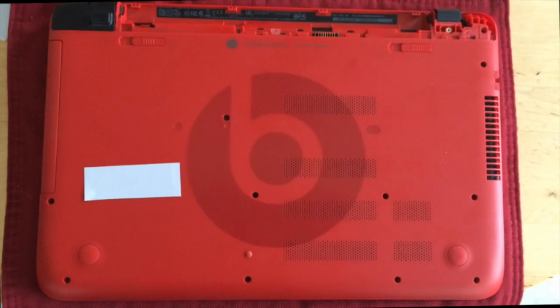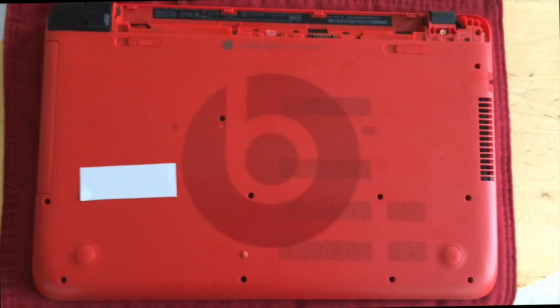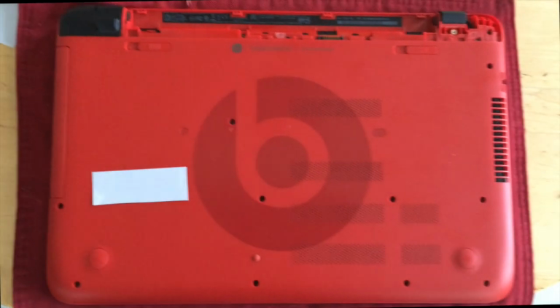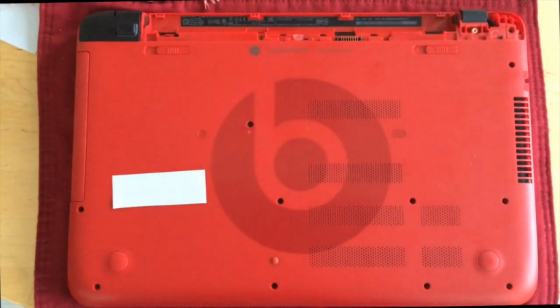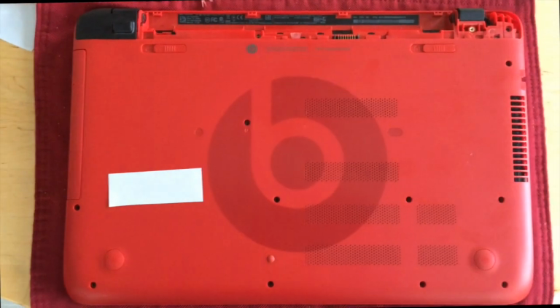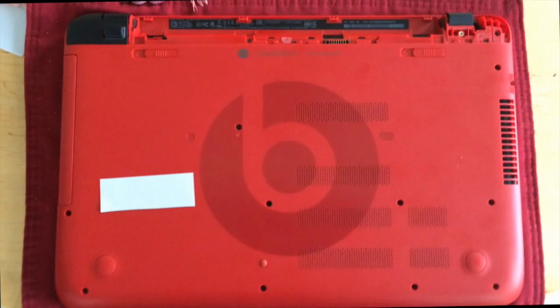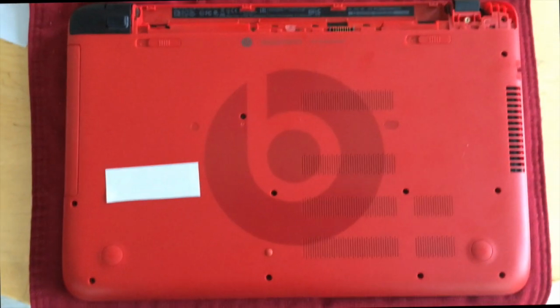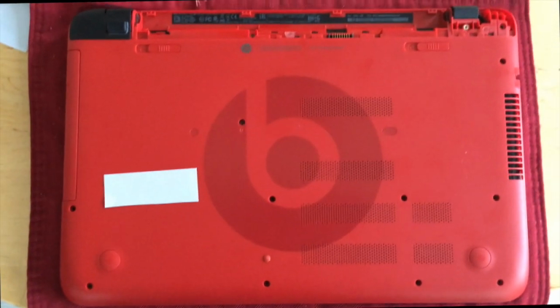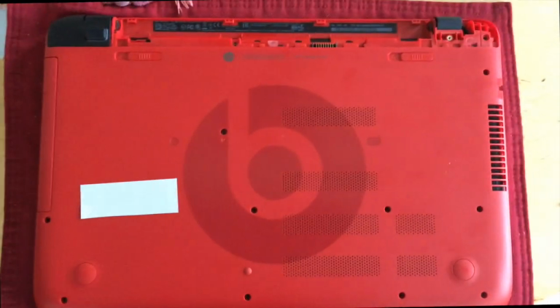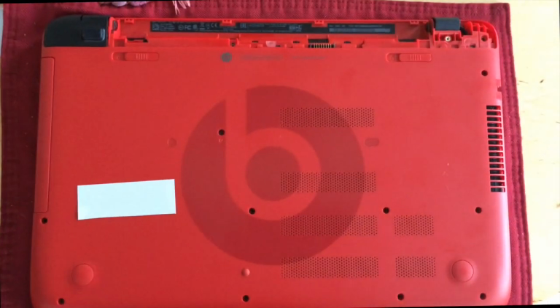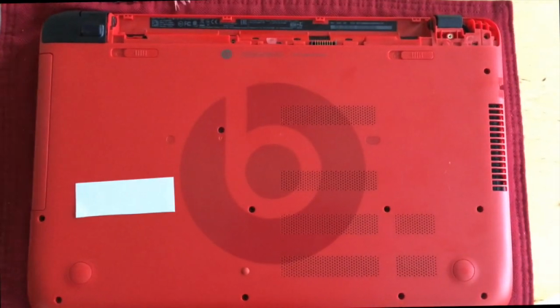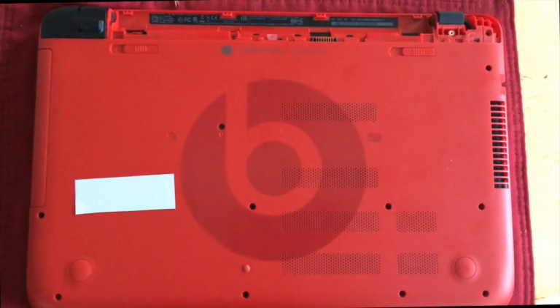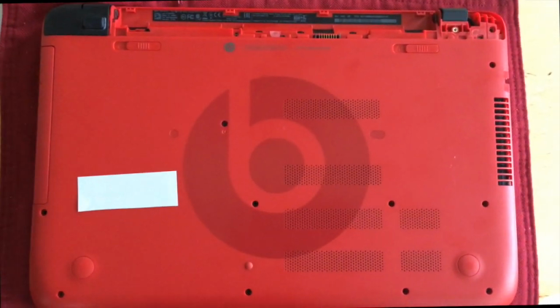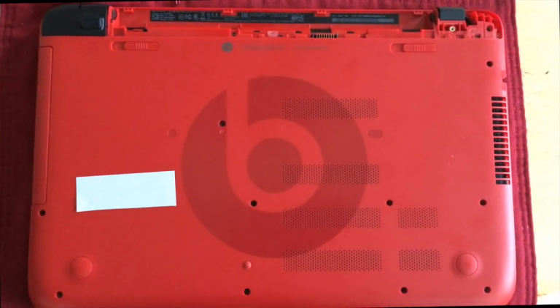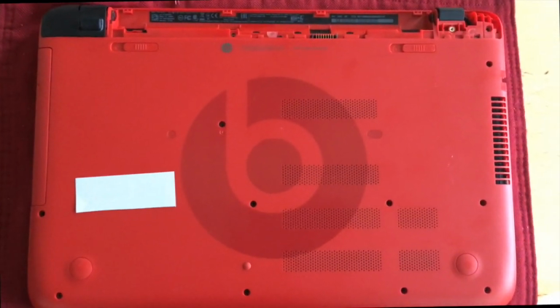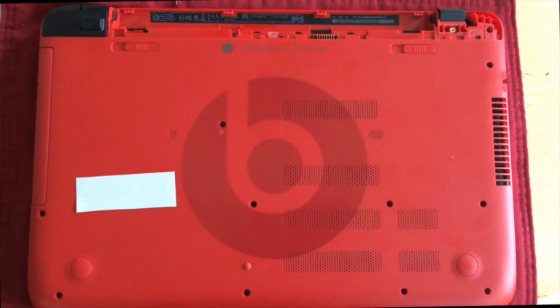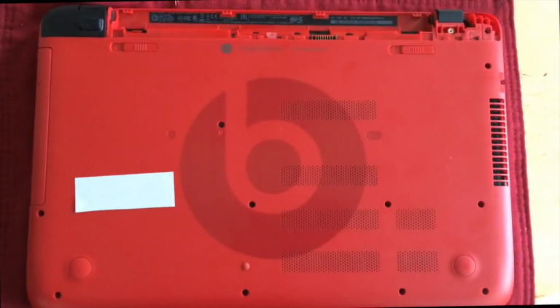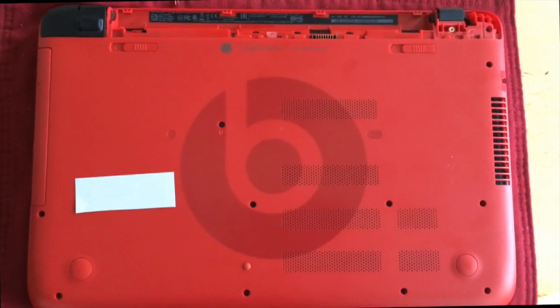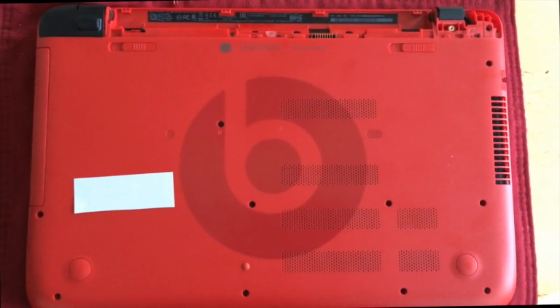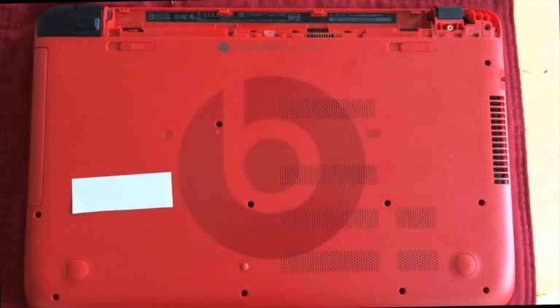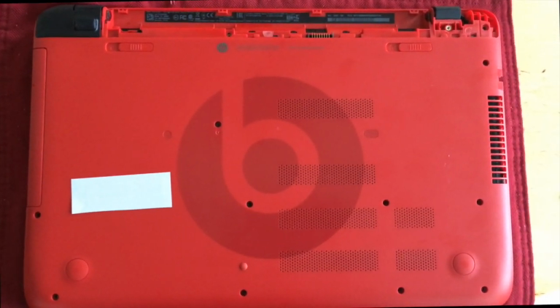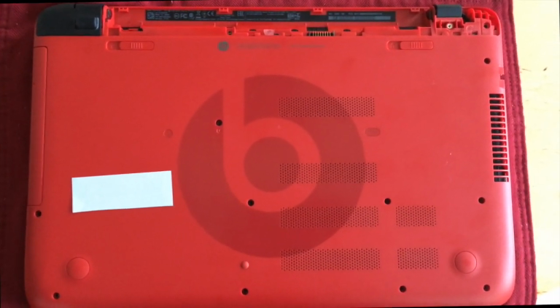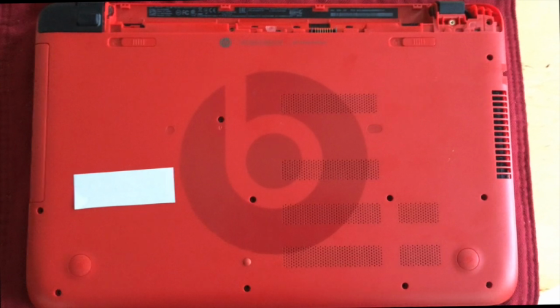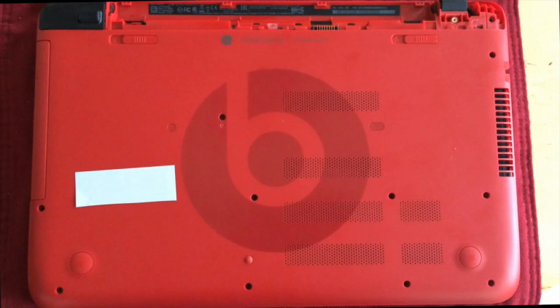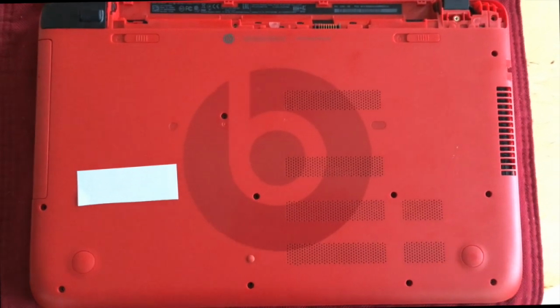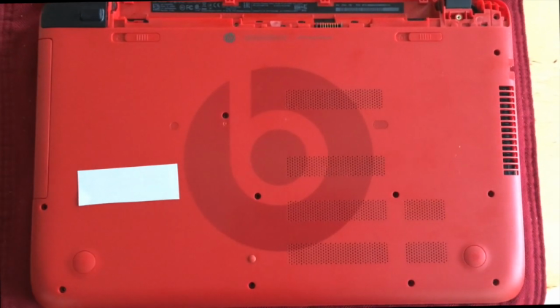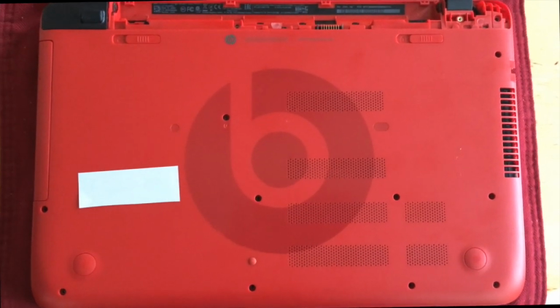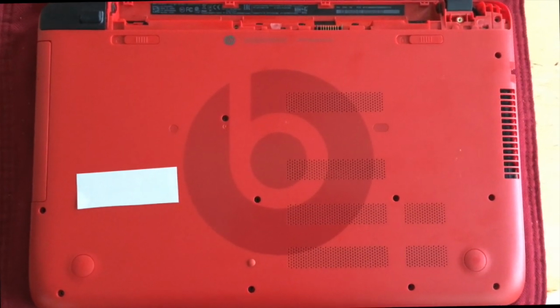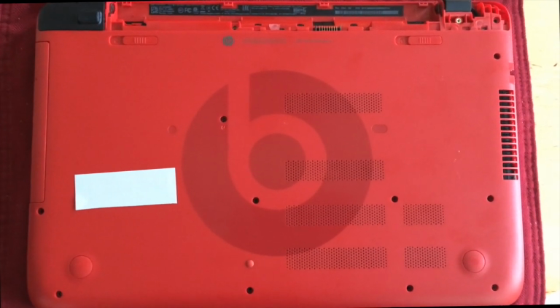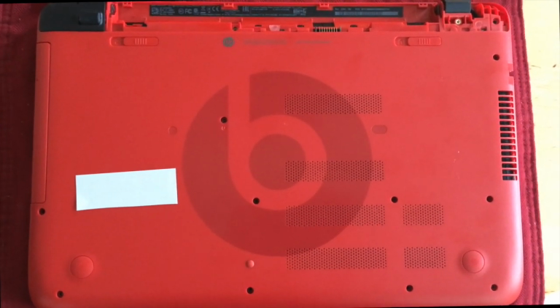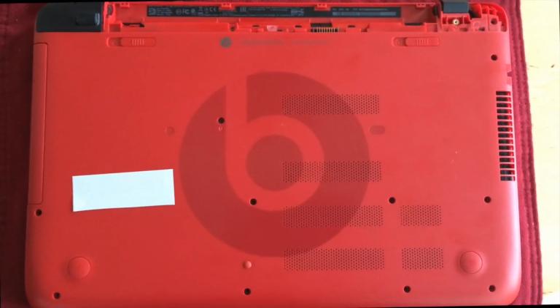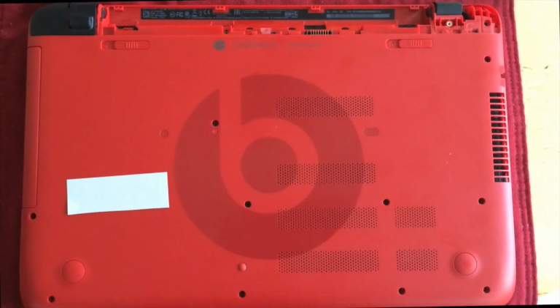We want to replace the hard drive in the Beats Special Edition laptop and didn't find anything online, so I thought I would share what we've learned so far.